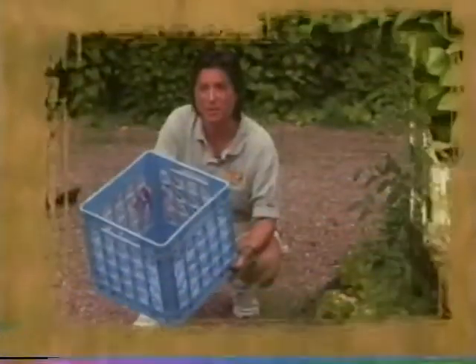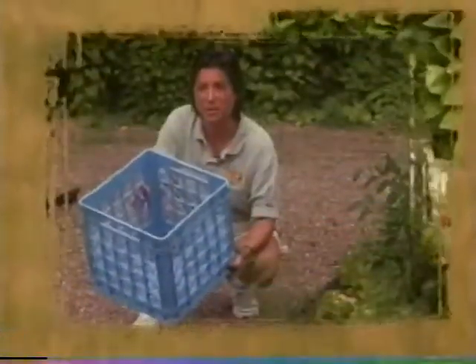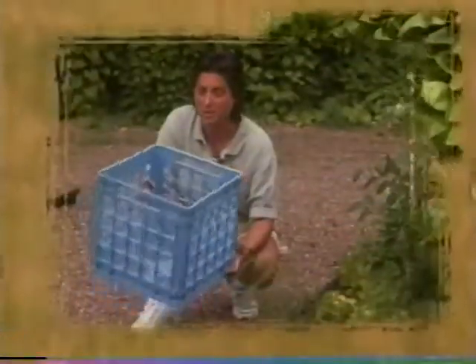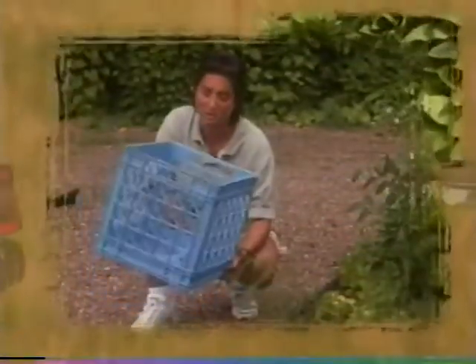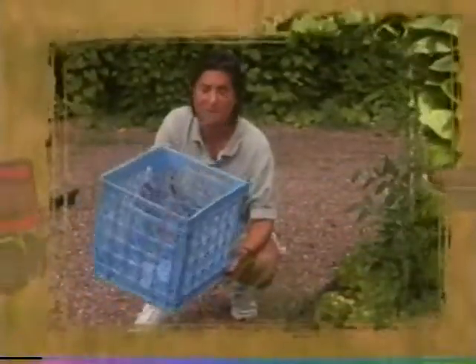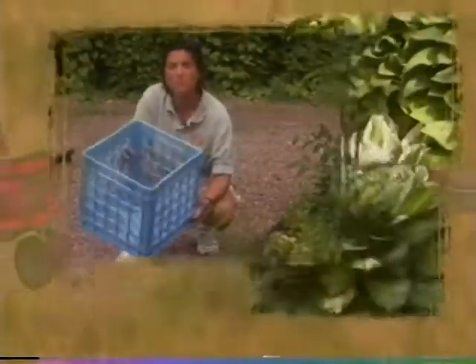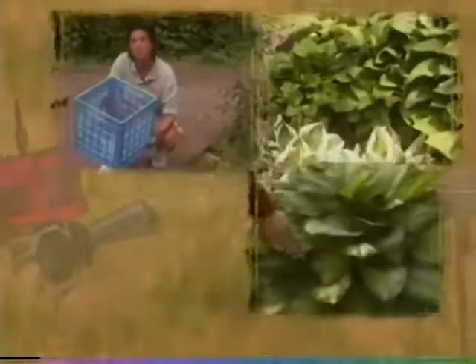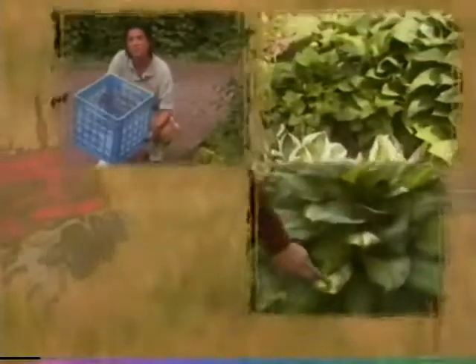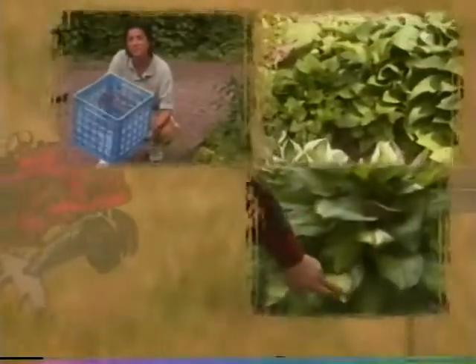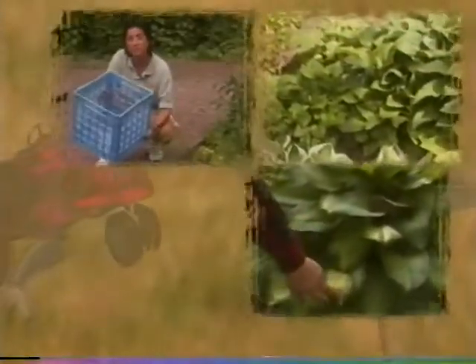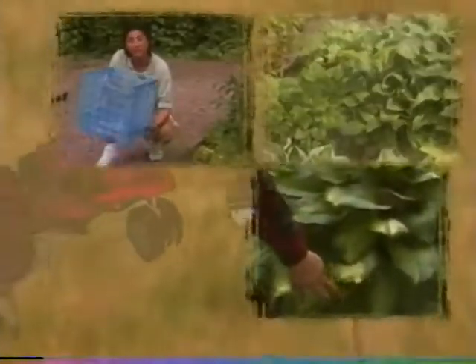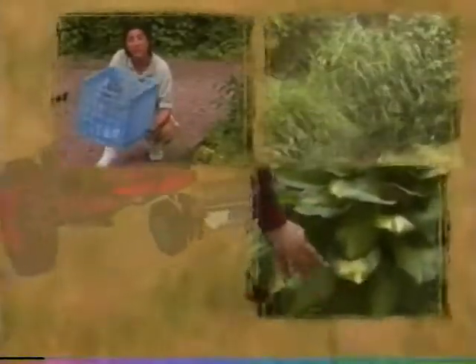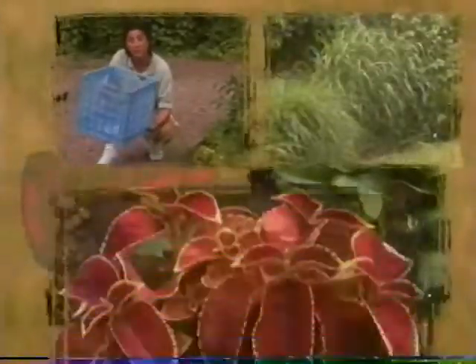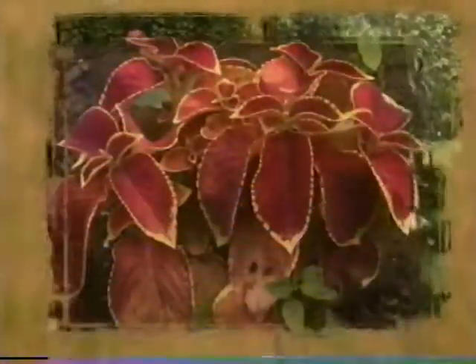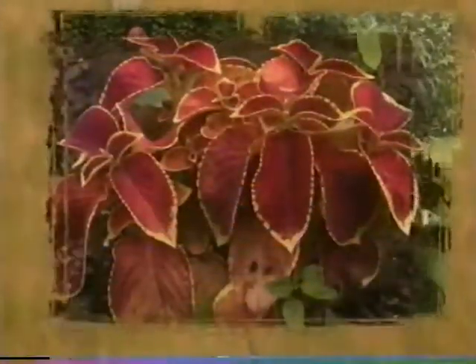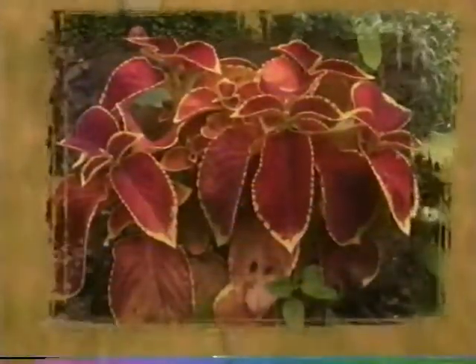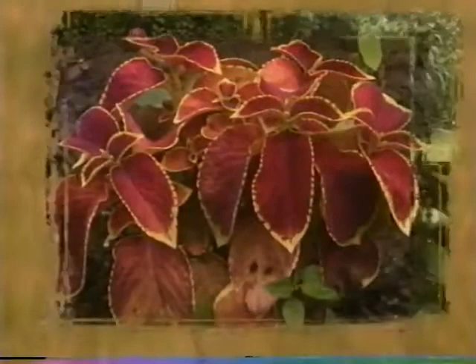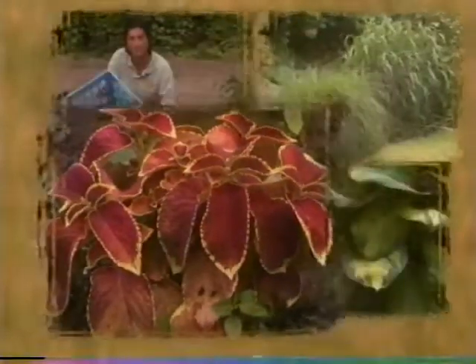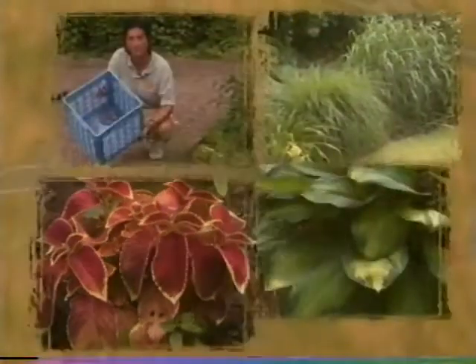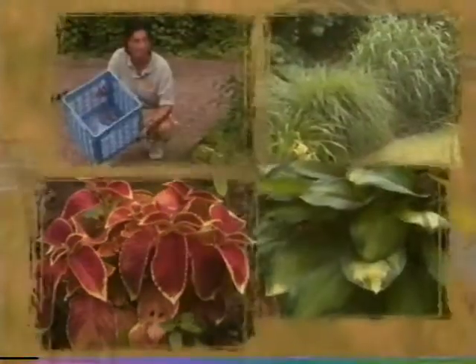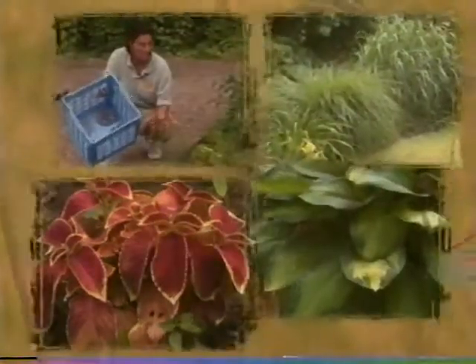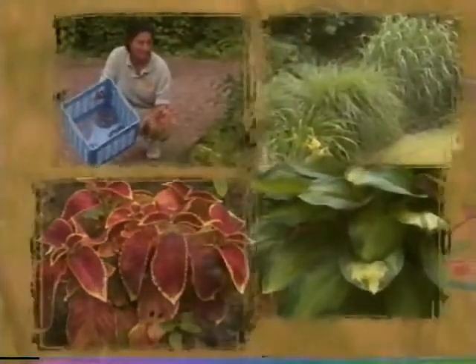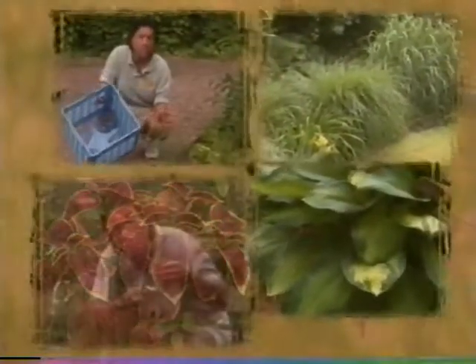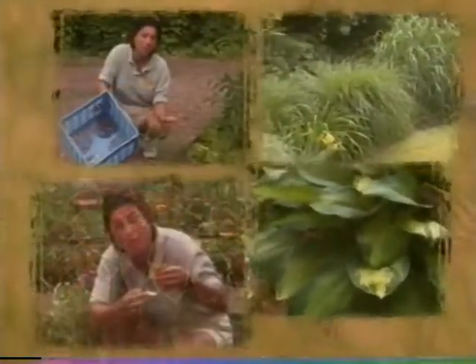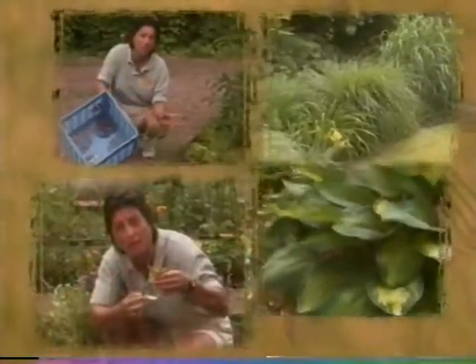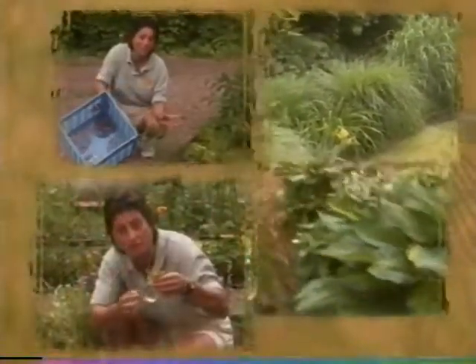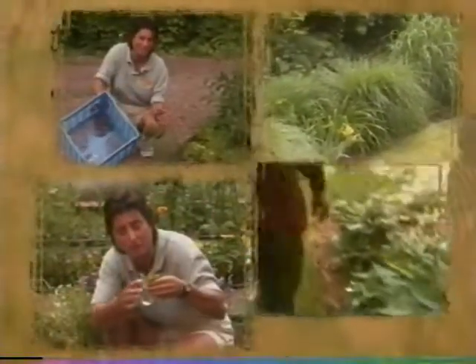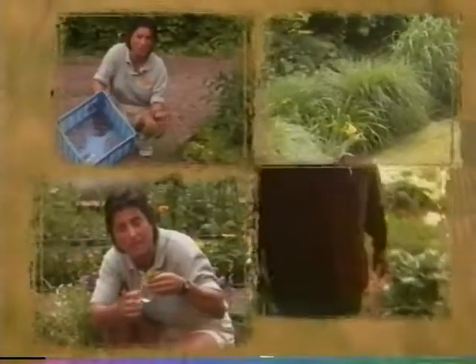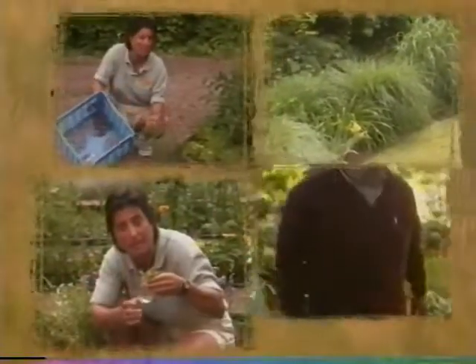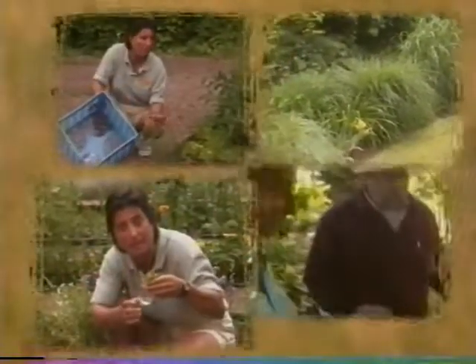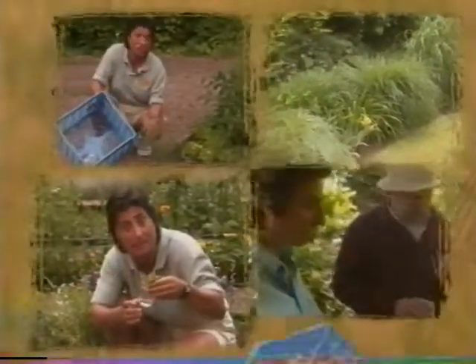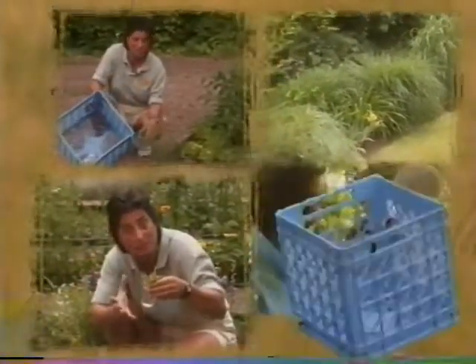We'll also give you a tip on how to keep the rabbits from eating your lettuce. And if you like those begonias you have in your garden this year, we'll show you how to take a cutting so you can have the same ones next year.